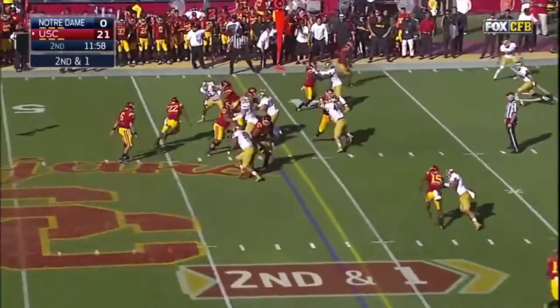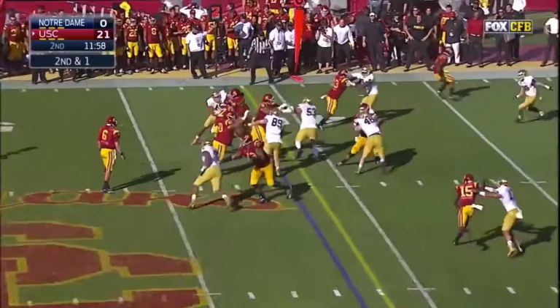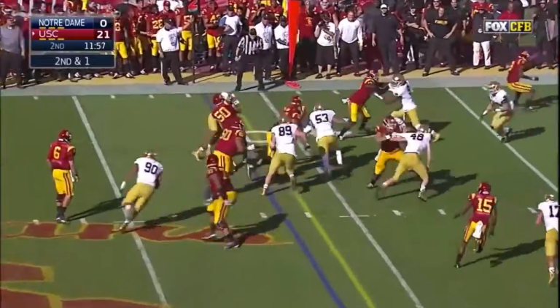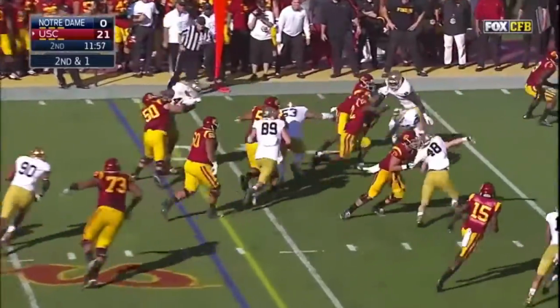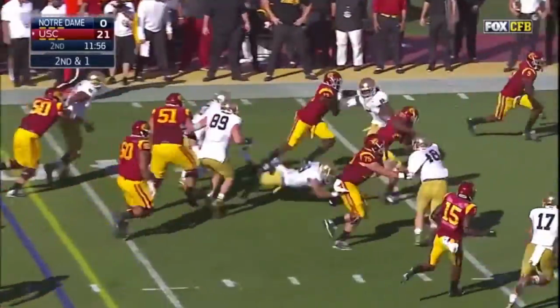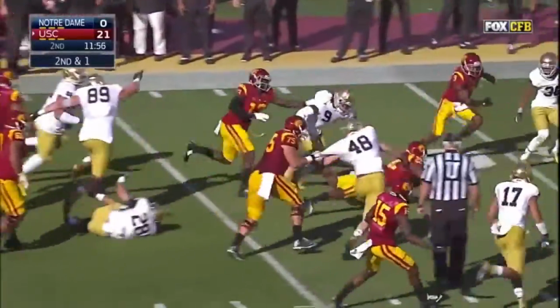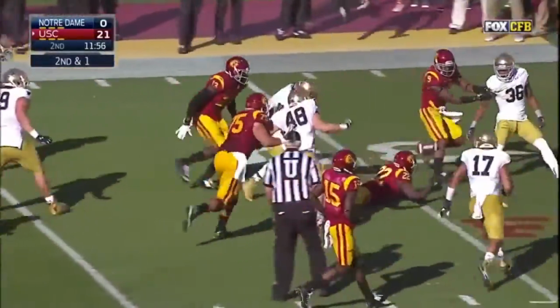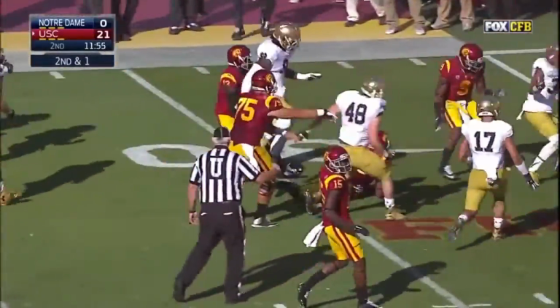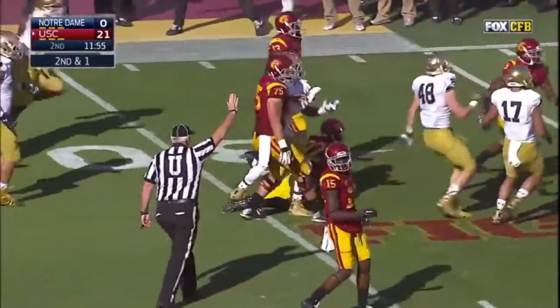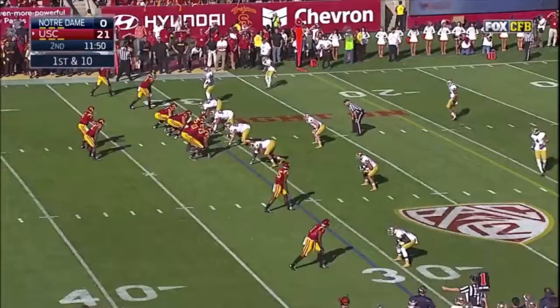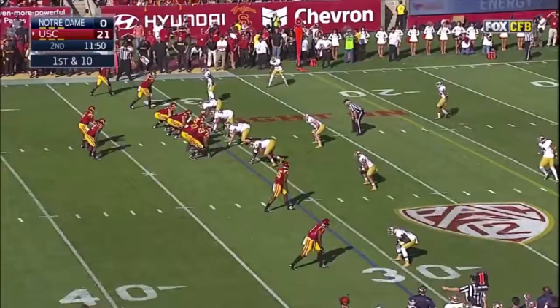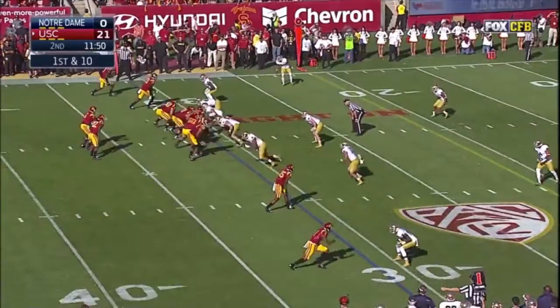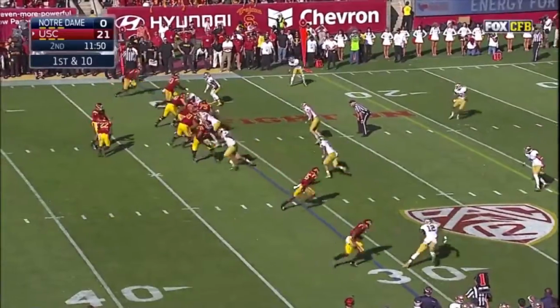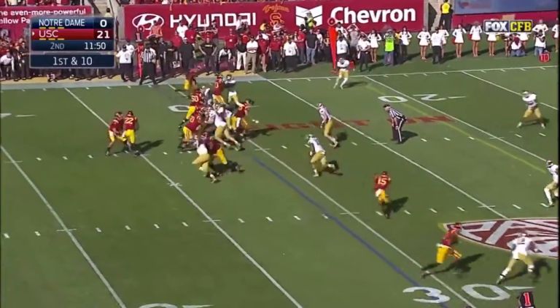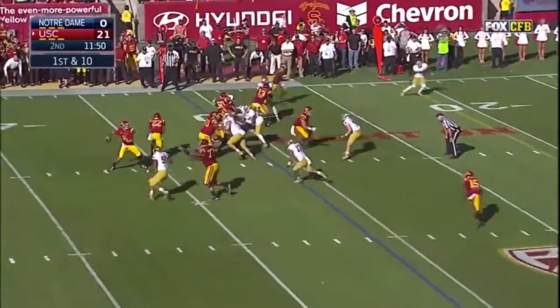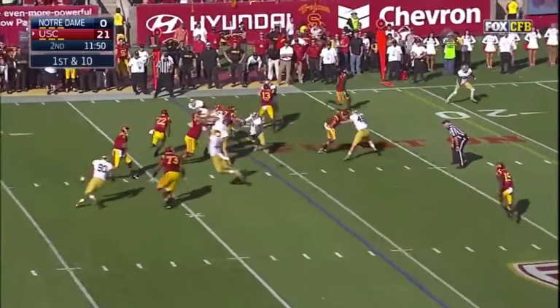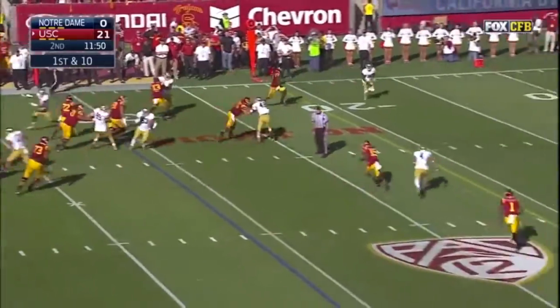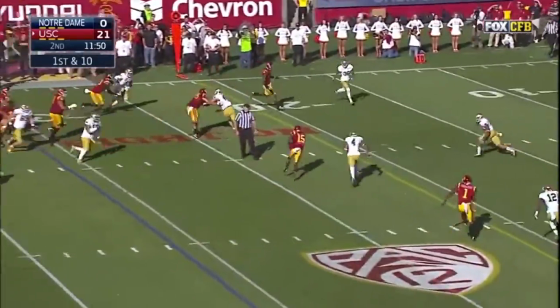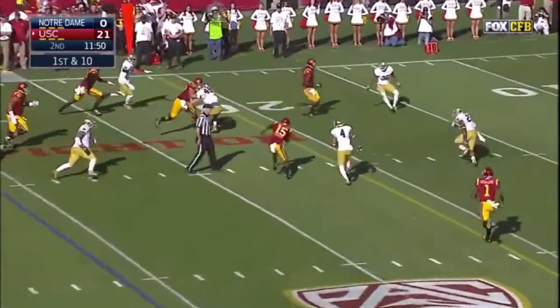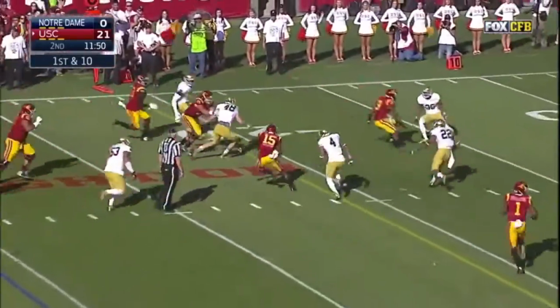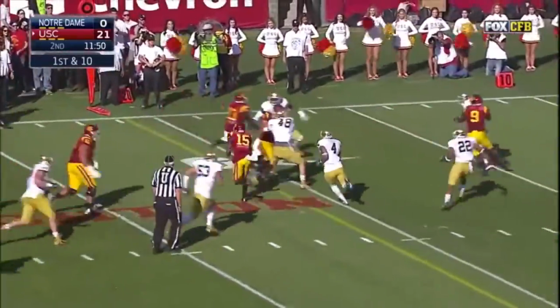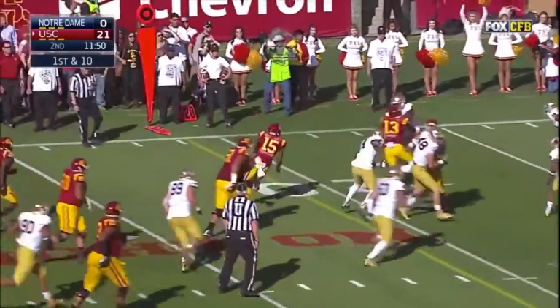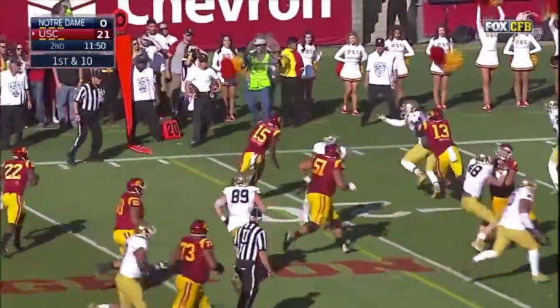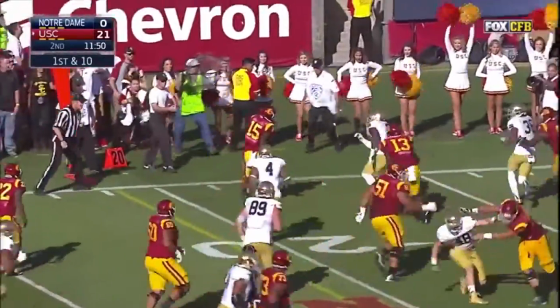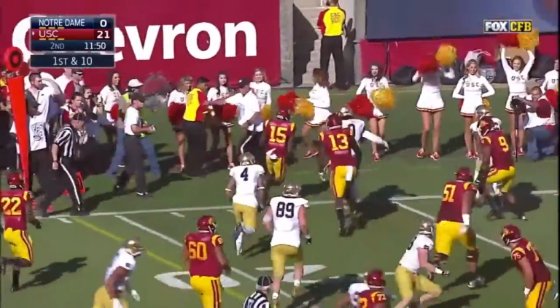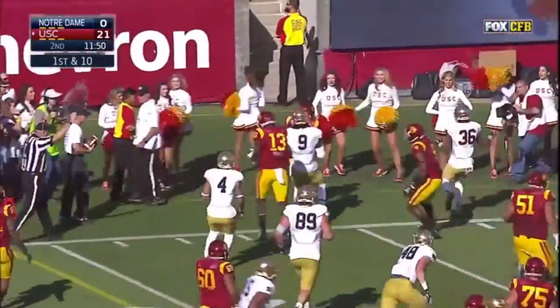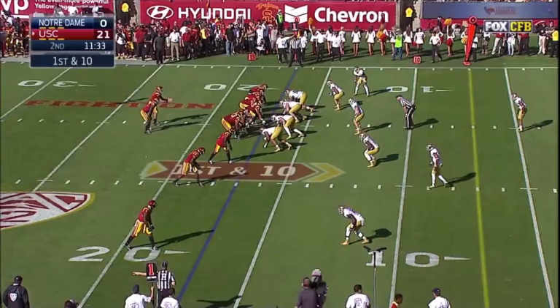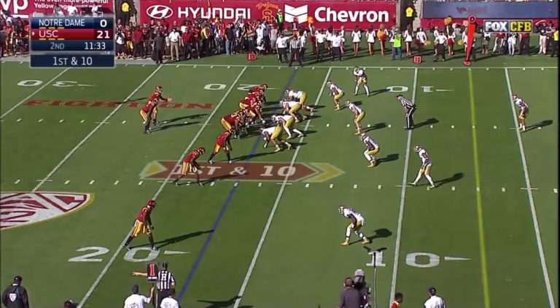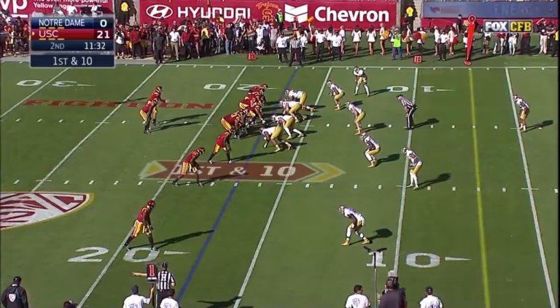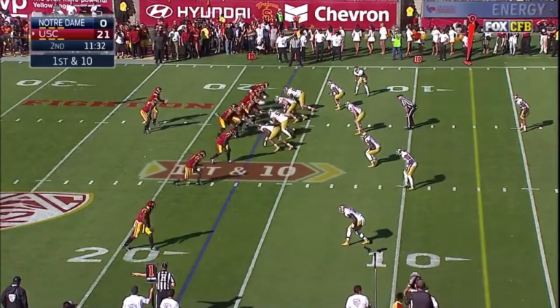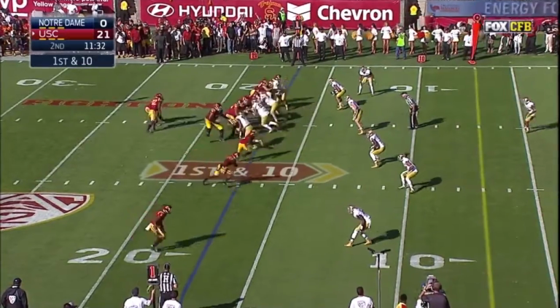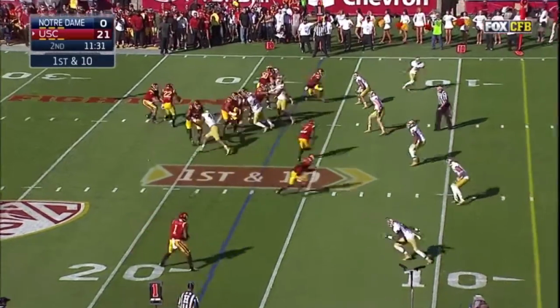Davis again. First down, and Moore. Here's Kessler winding up — Aguilar with the grab. First down. Nelson Aguilar with five catches, 51 yards.